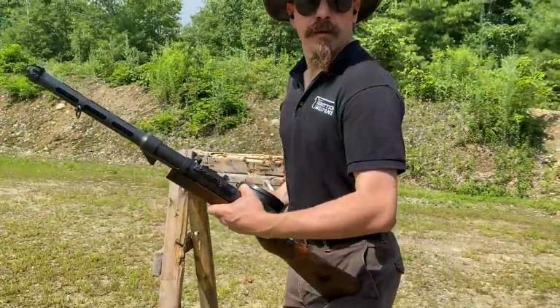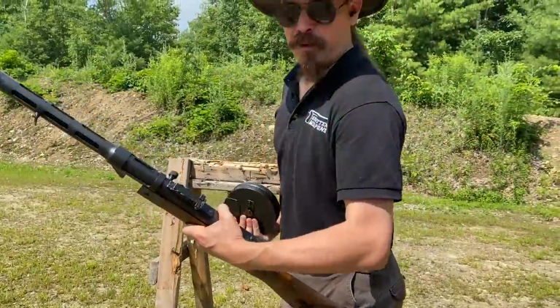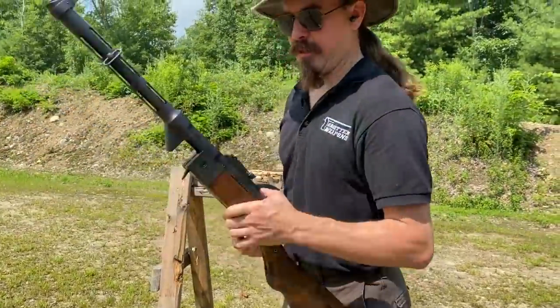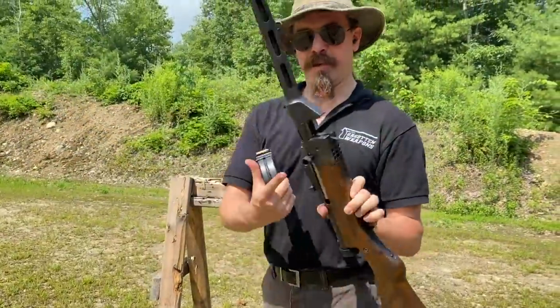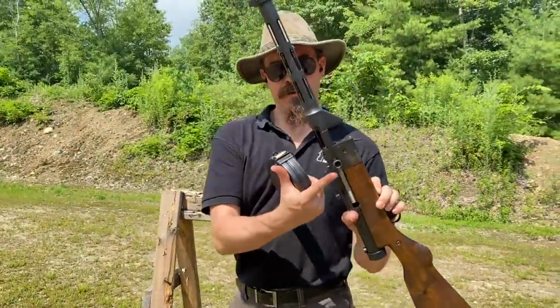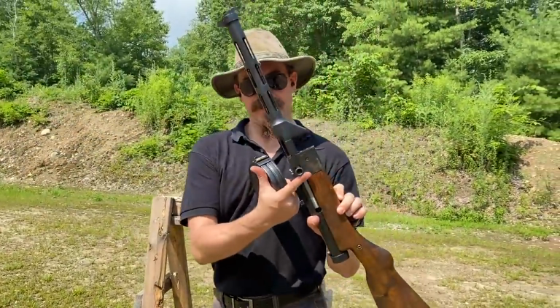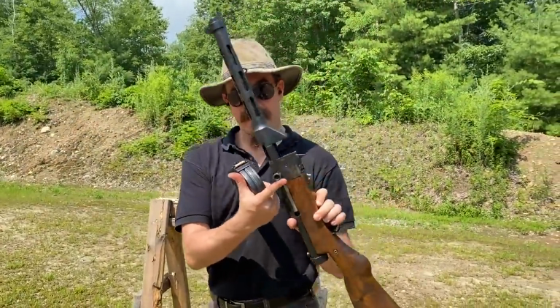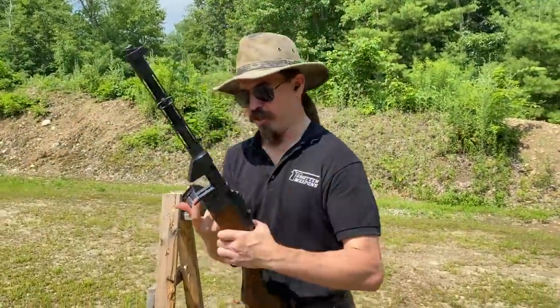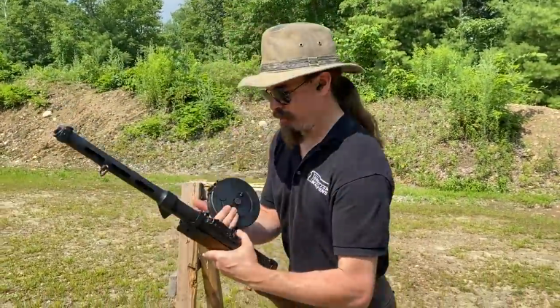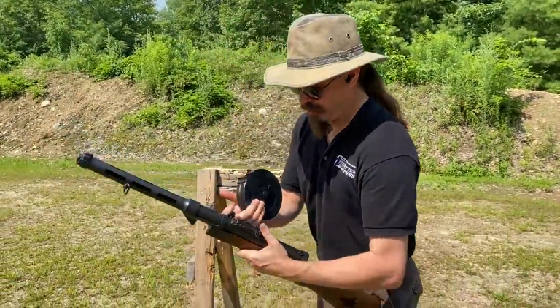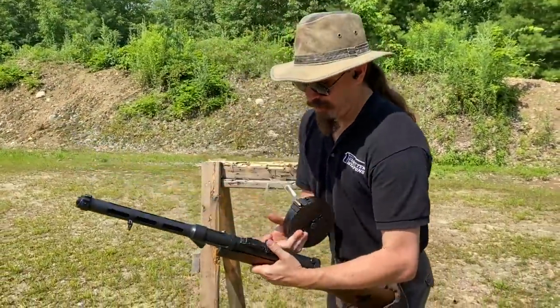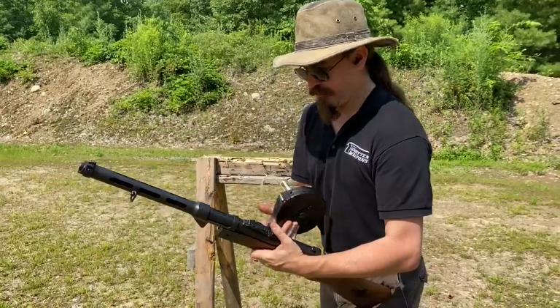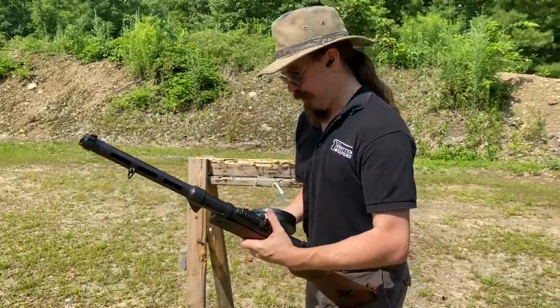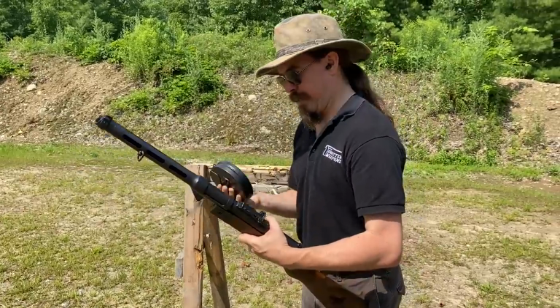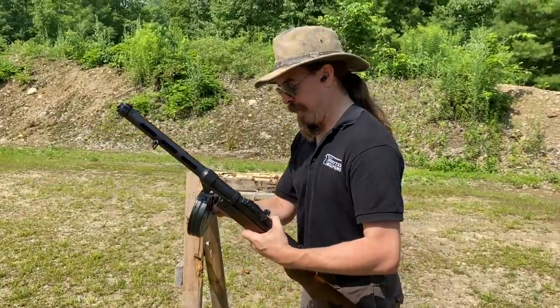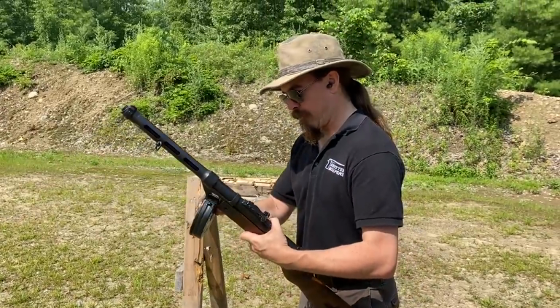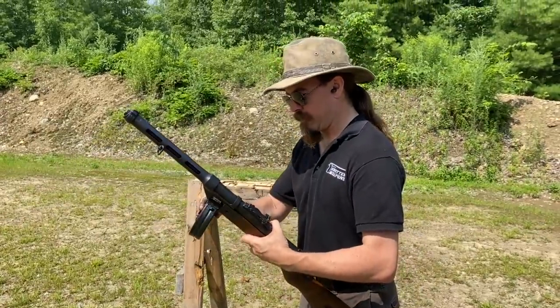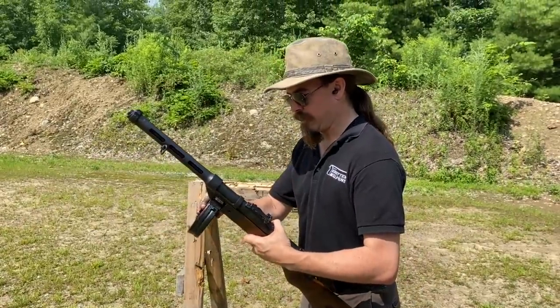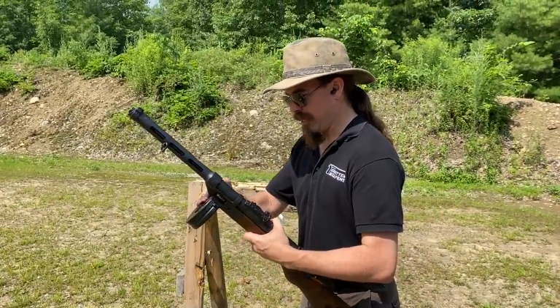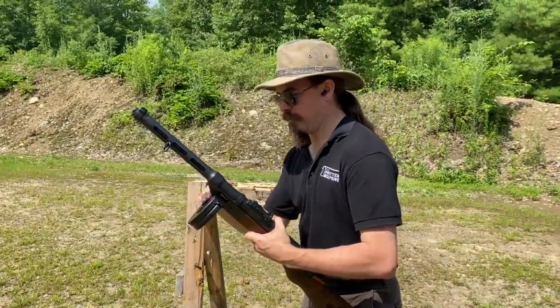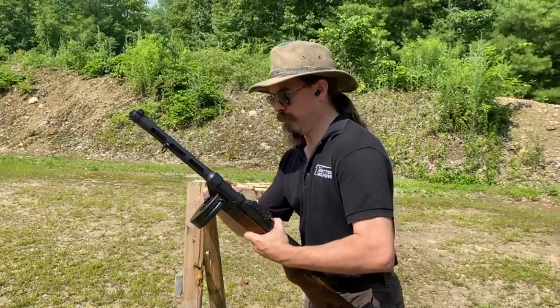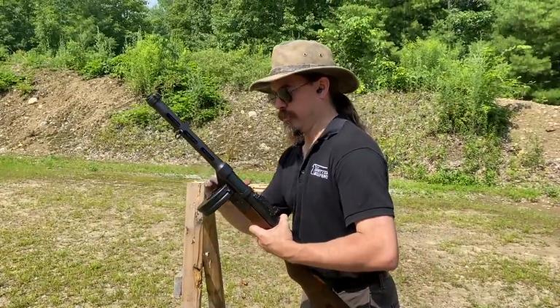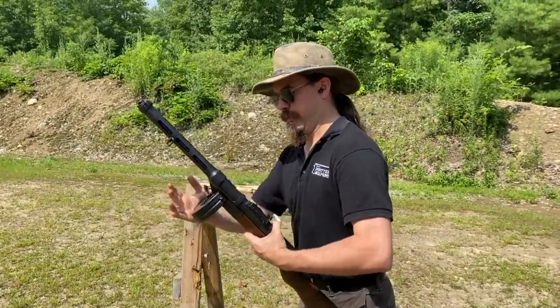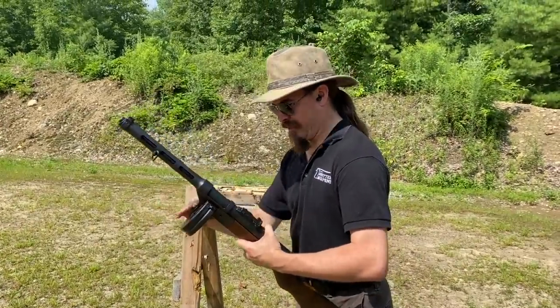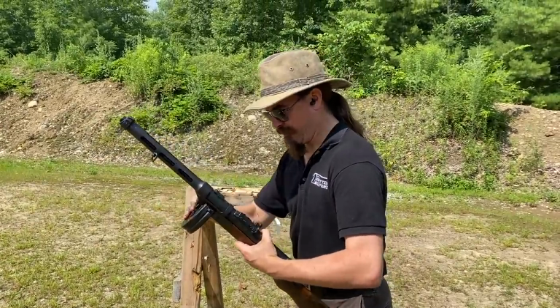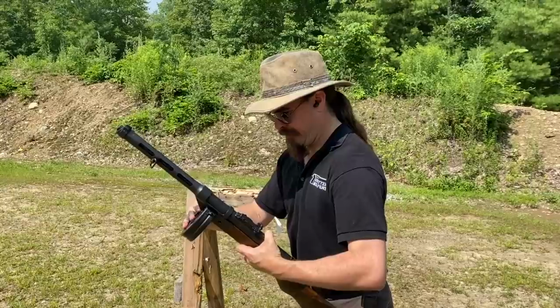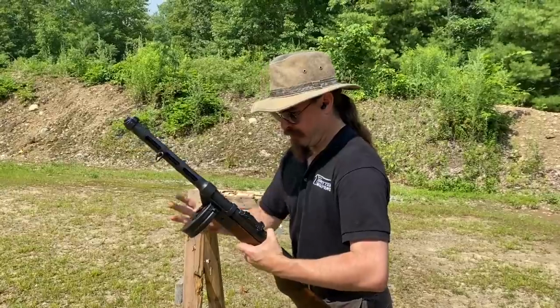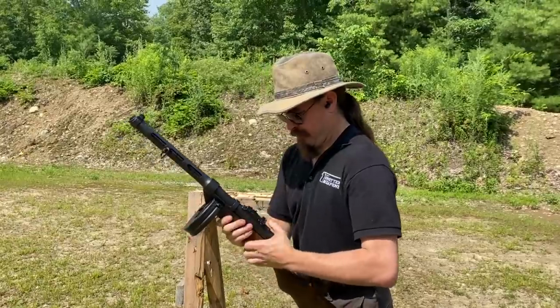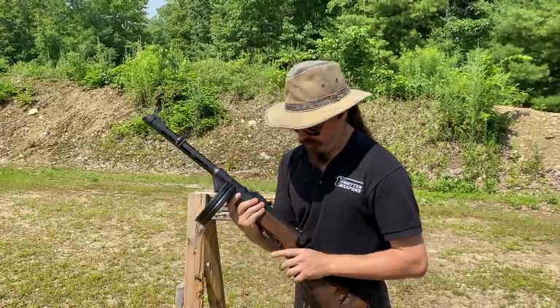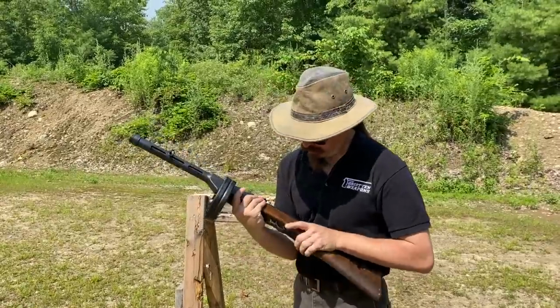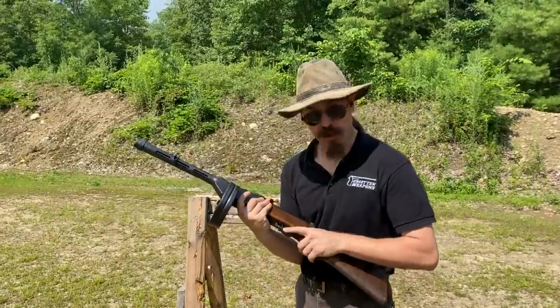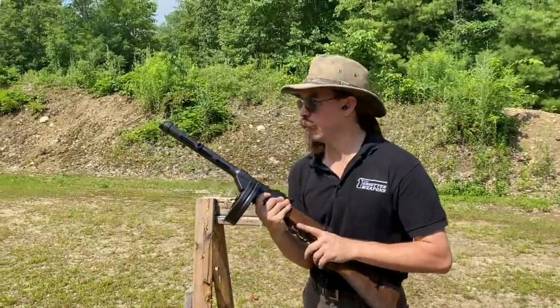Now the Stemple has a side charging handle. That shouldn't really impact the mechanical performance, but it does make it handle a little bit differently. There we go — we're on full auto. [fires]